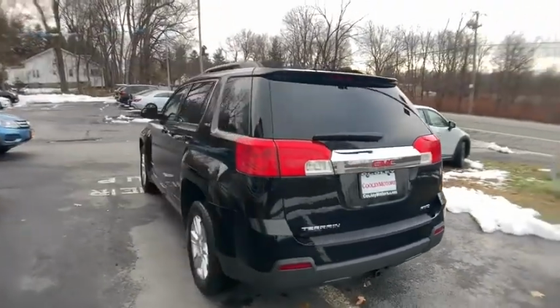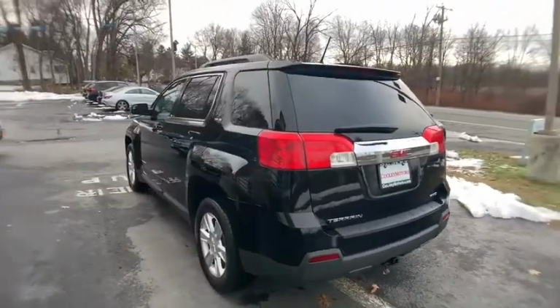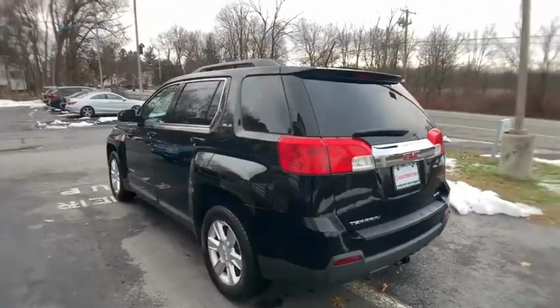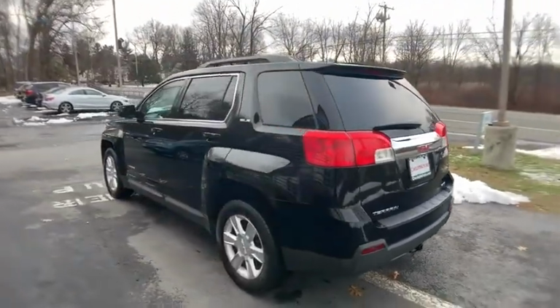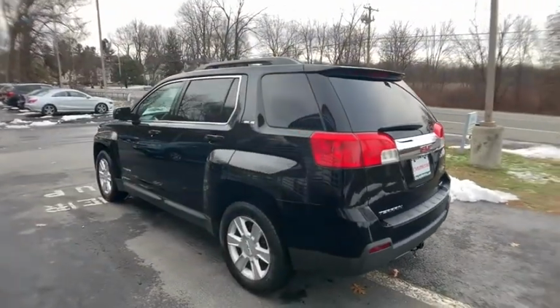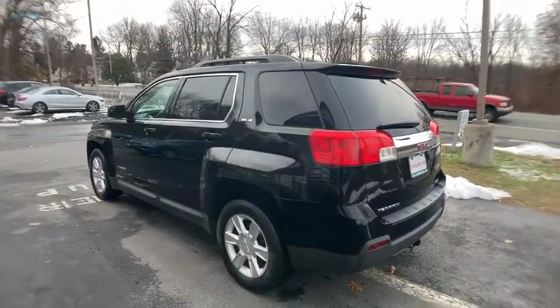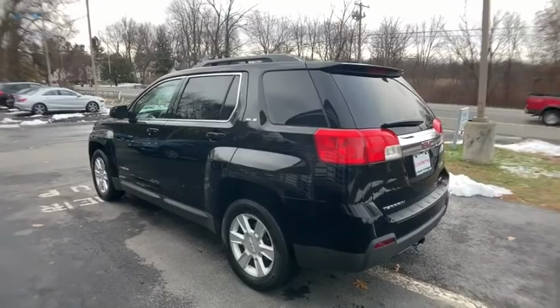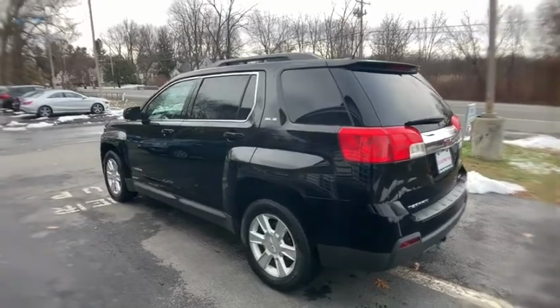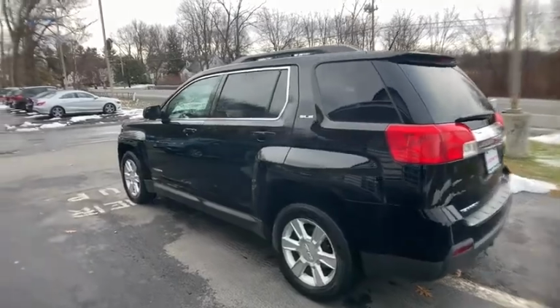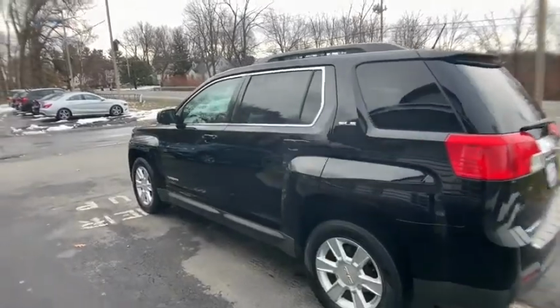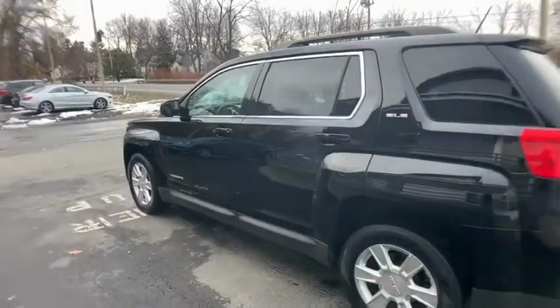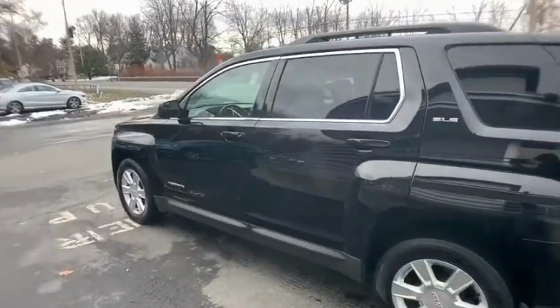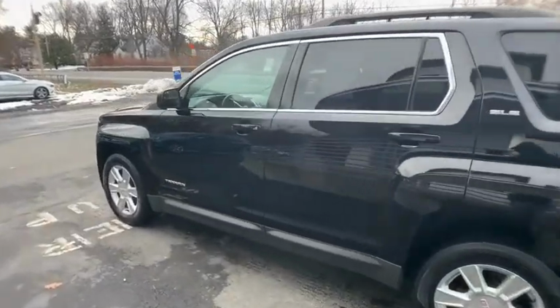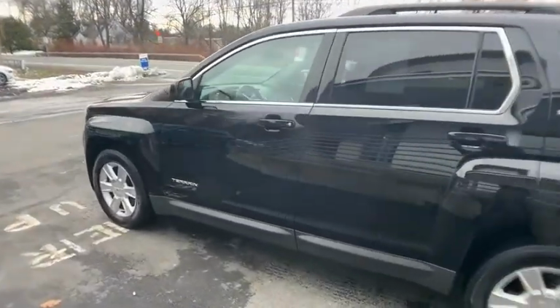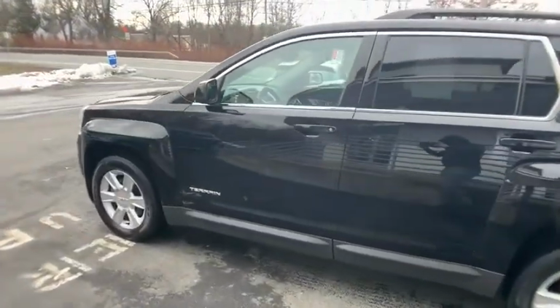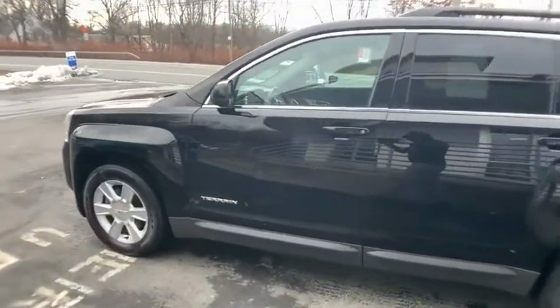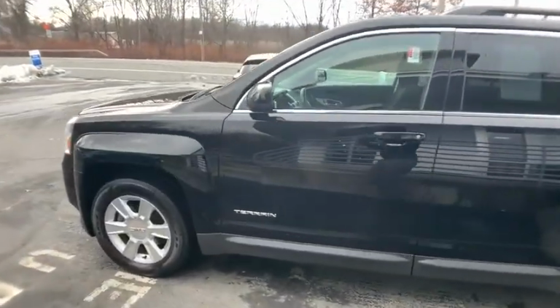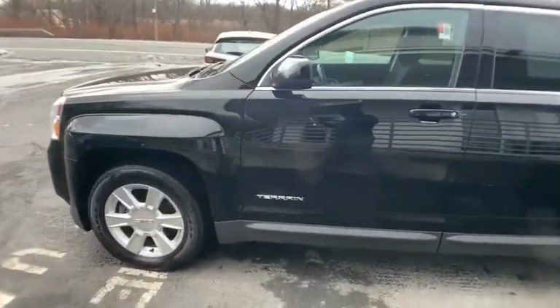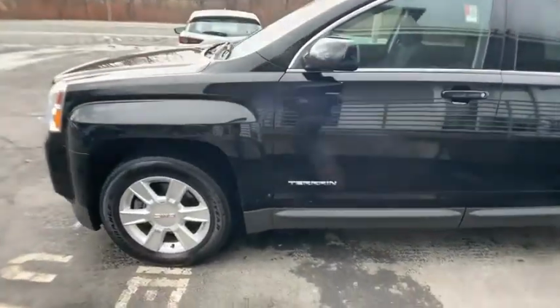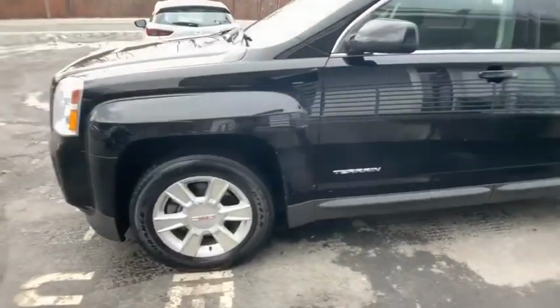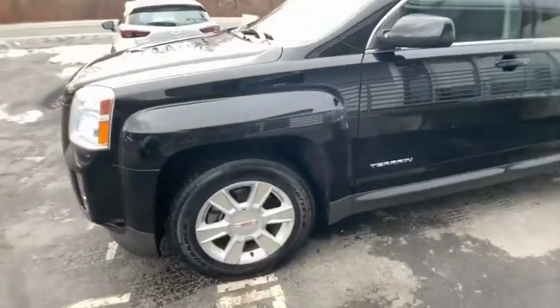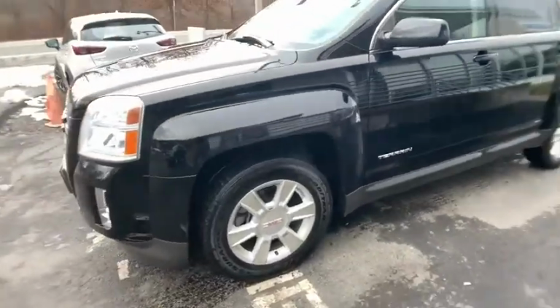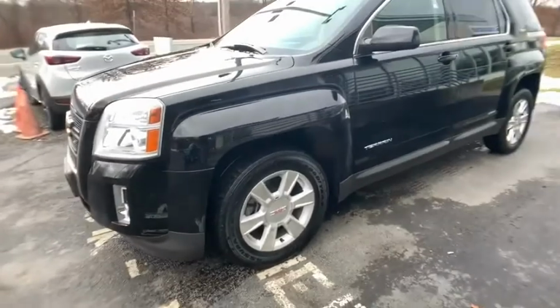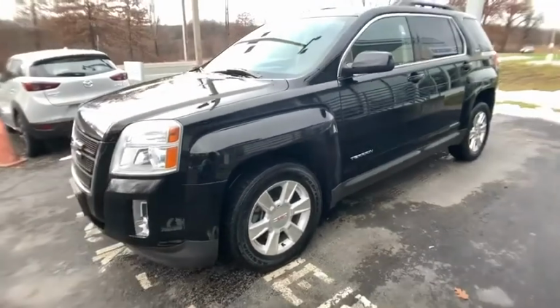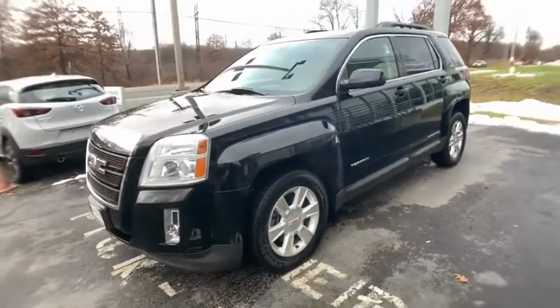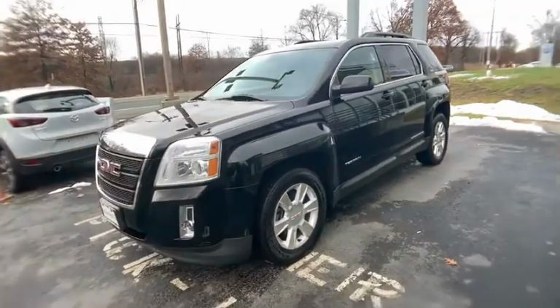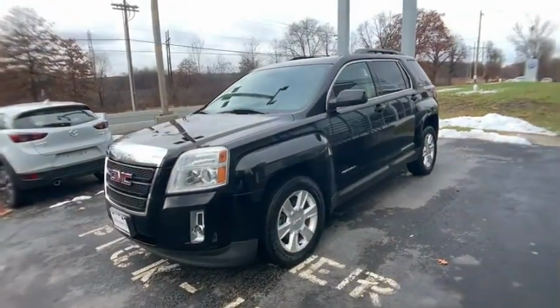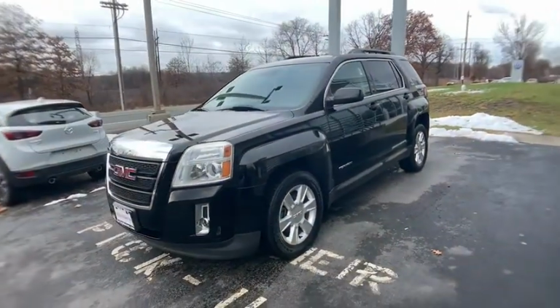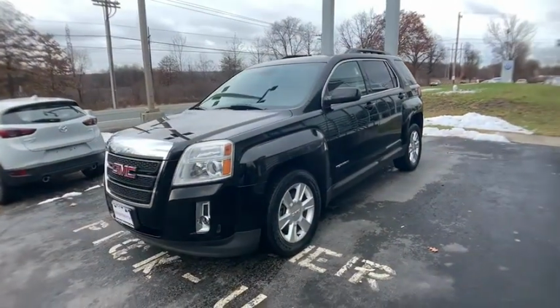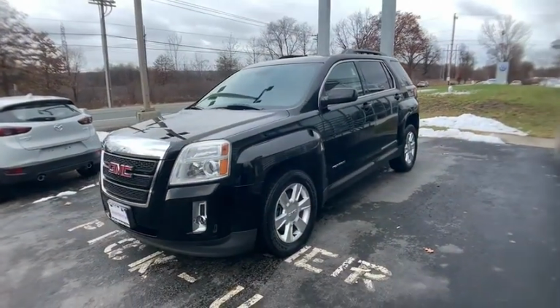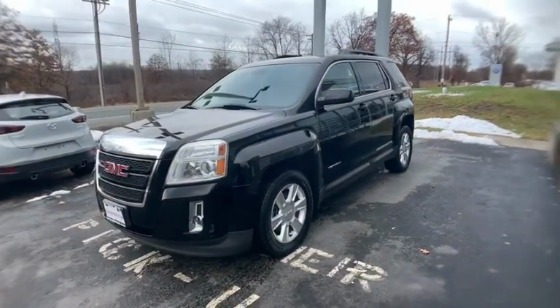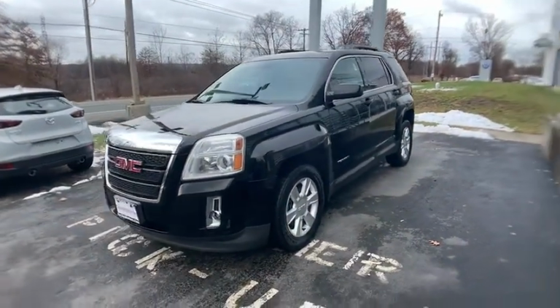And an EPA estimated 32 highway MPG is not bad either. This vehicle has less than 80,000 miles. Here are some of this vehicle's great options.